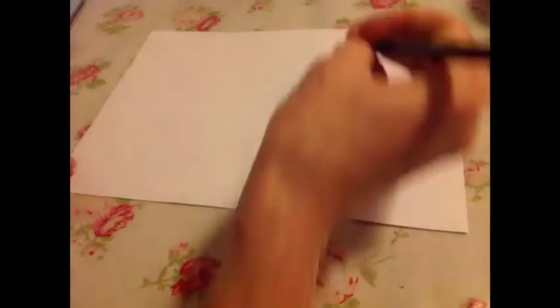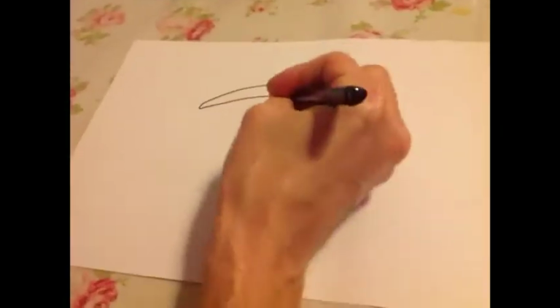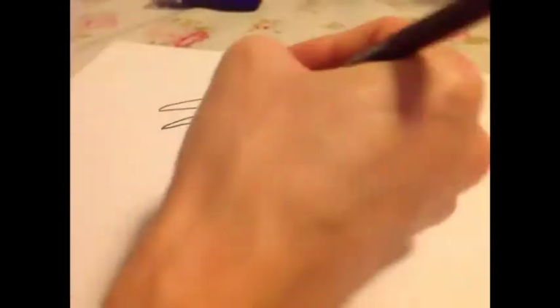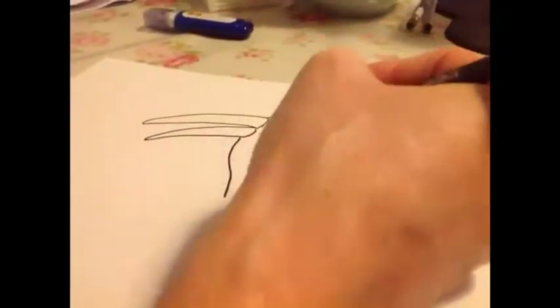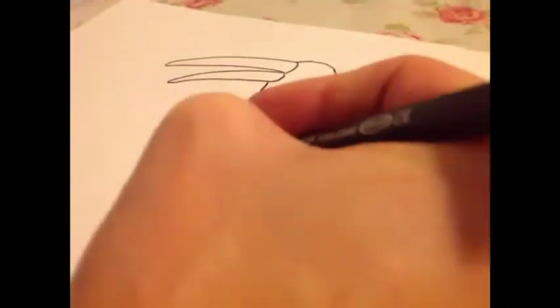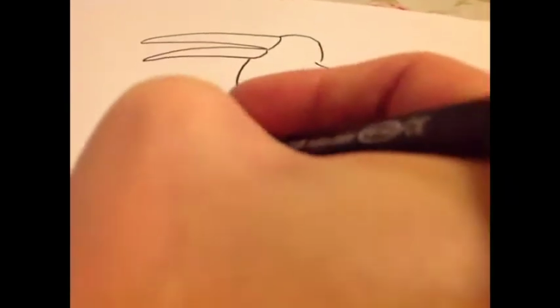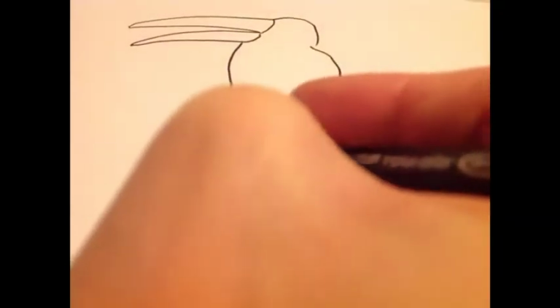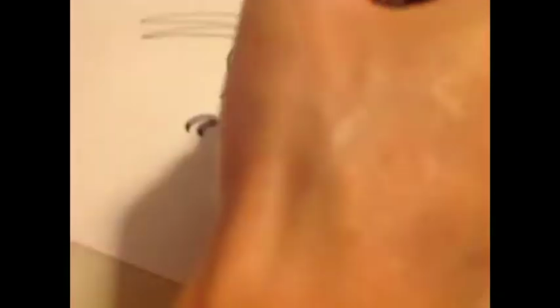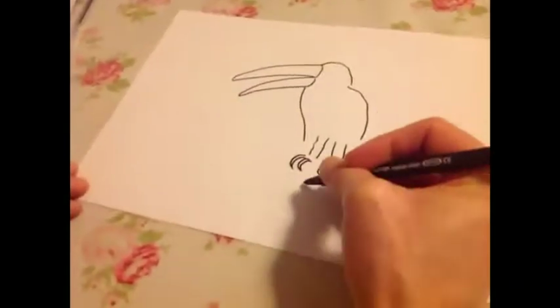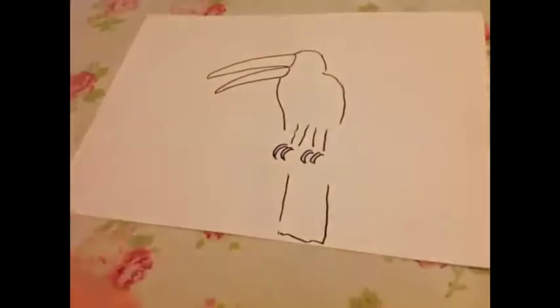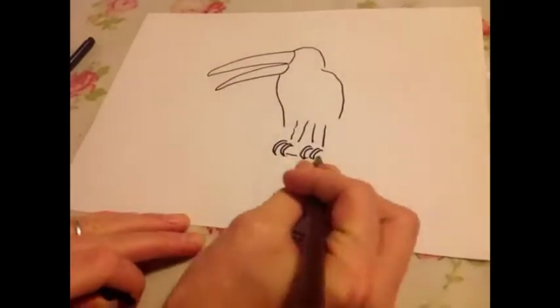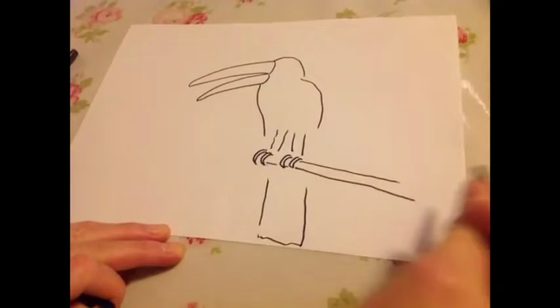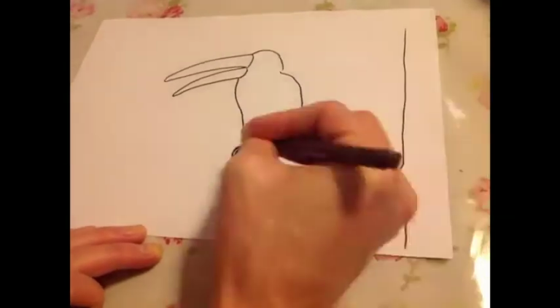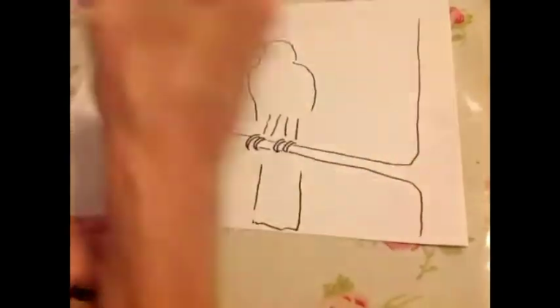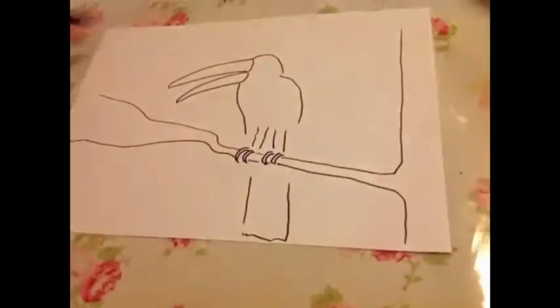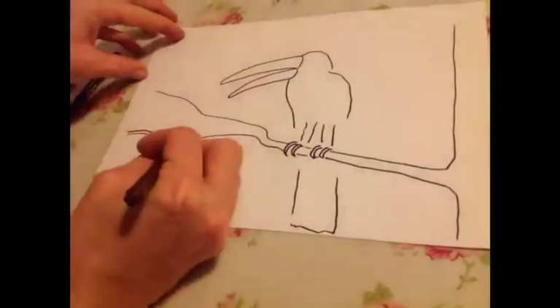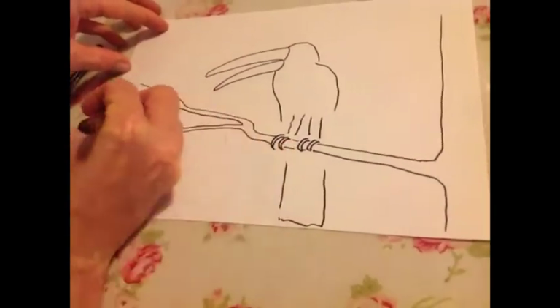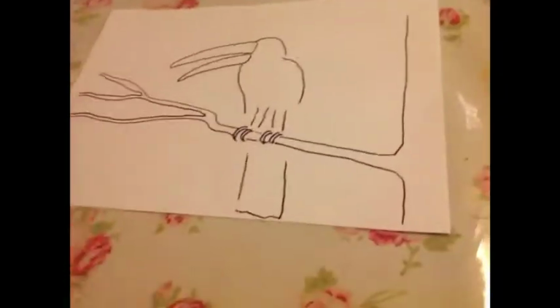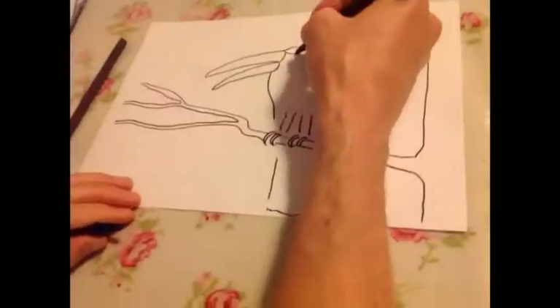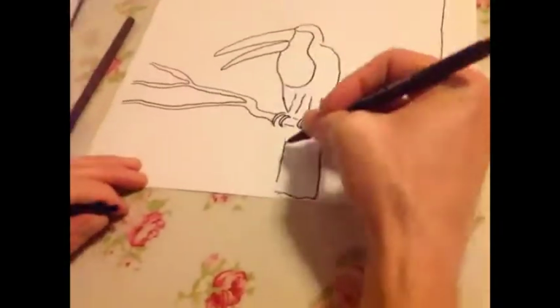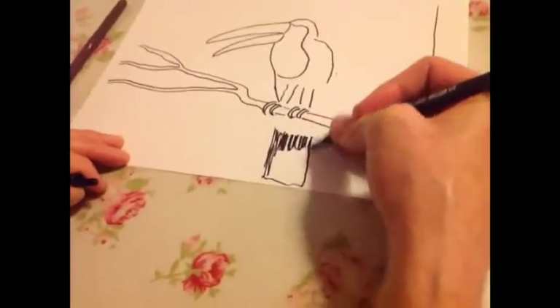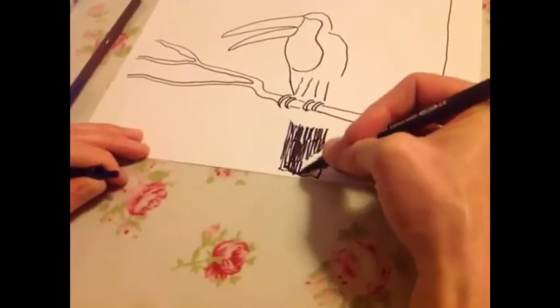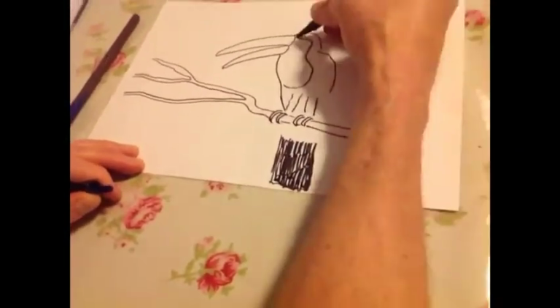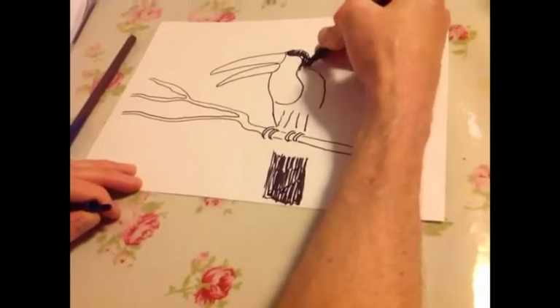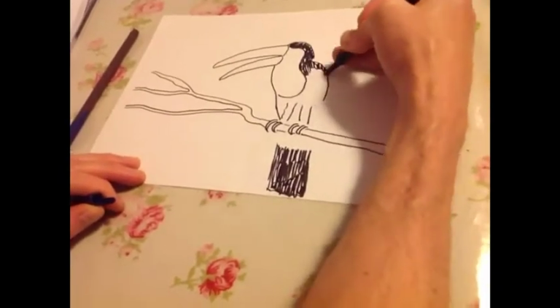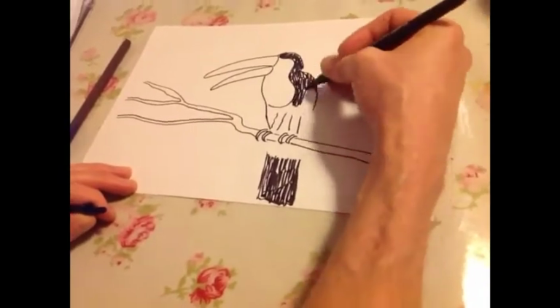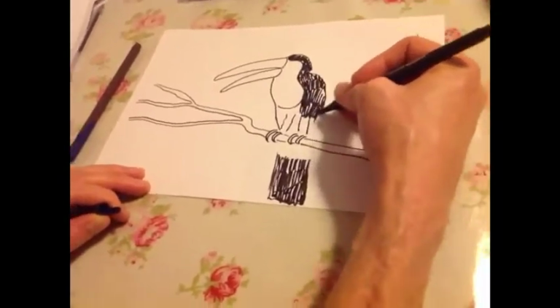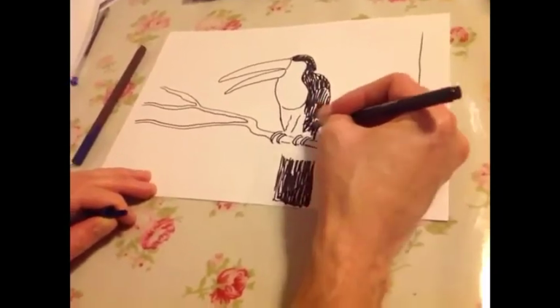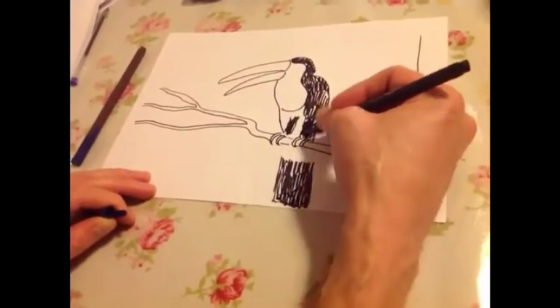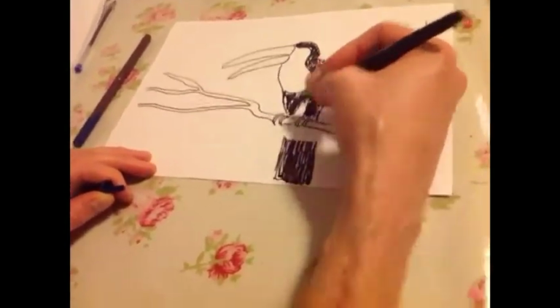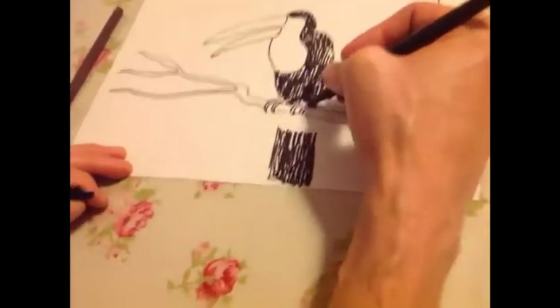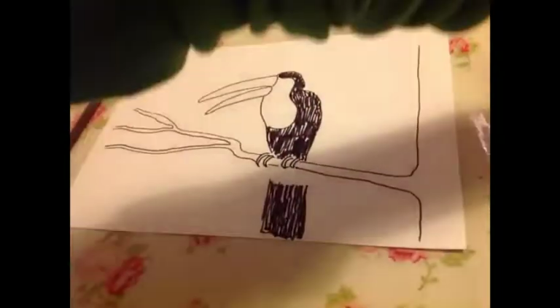This is Toucan Speed Art by the great Hamish Van Gogh — that's his username. He's not on YouTube yet, but he will hopefully be on it.